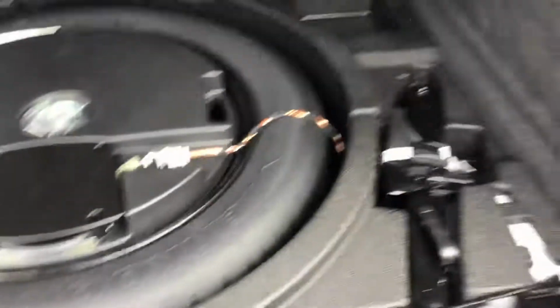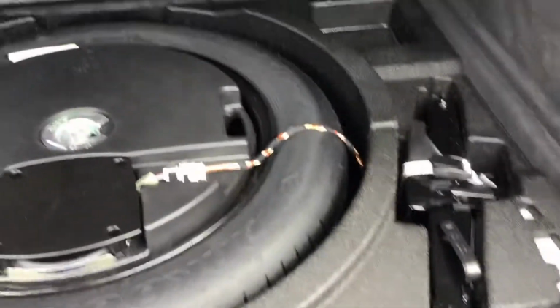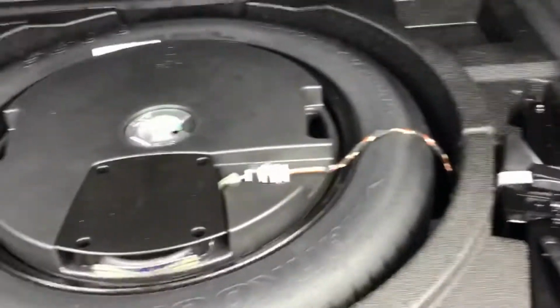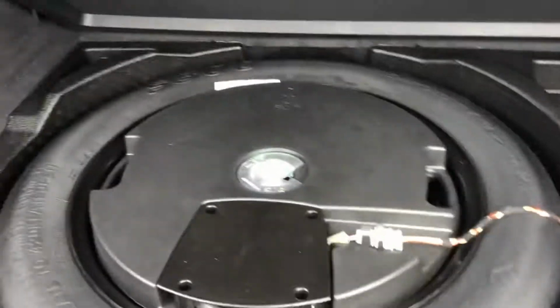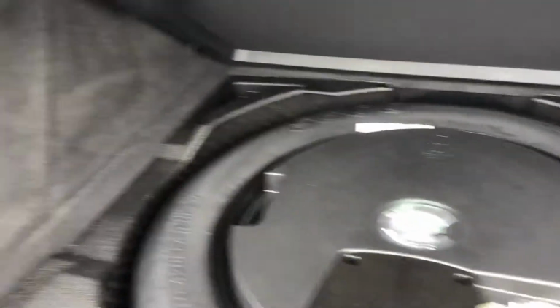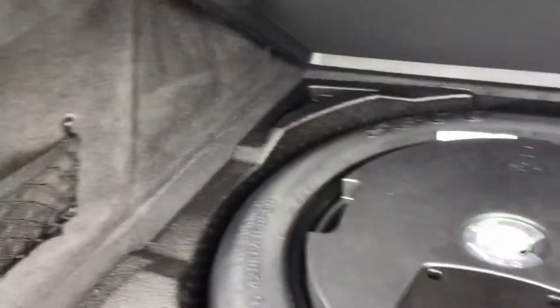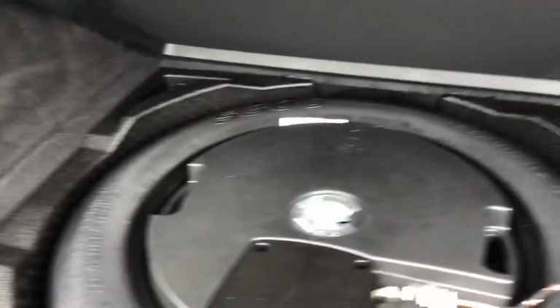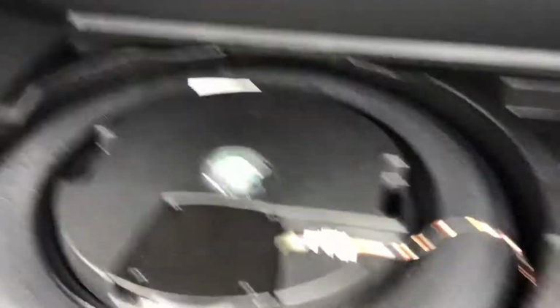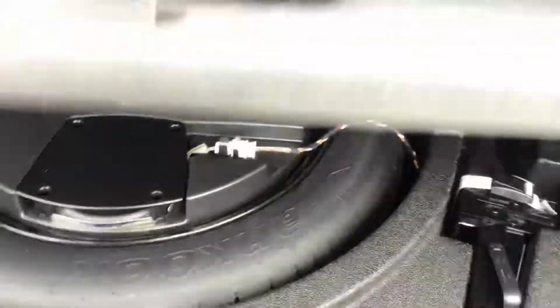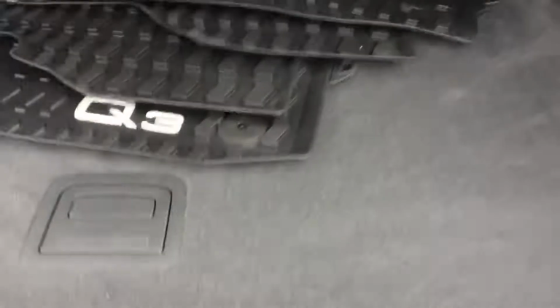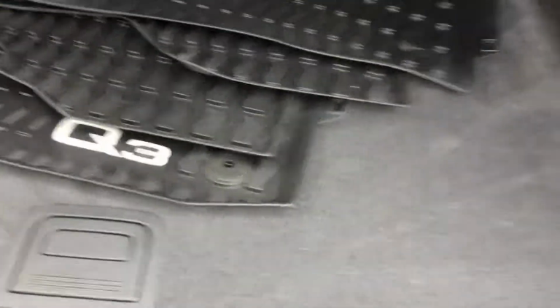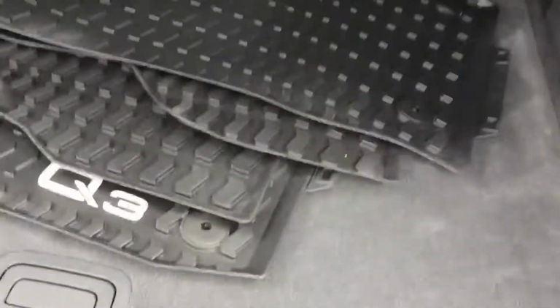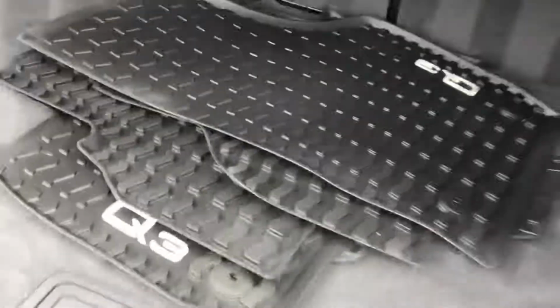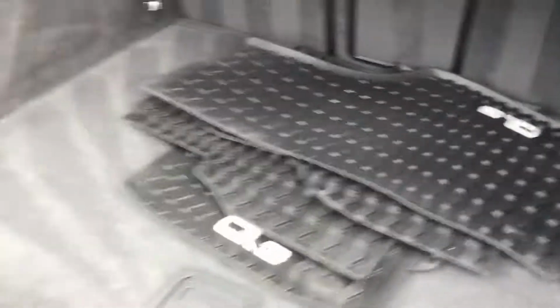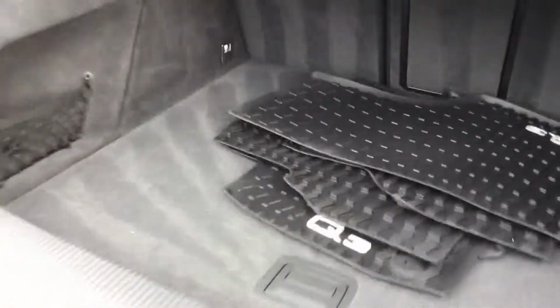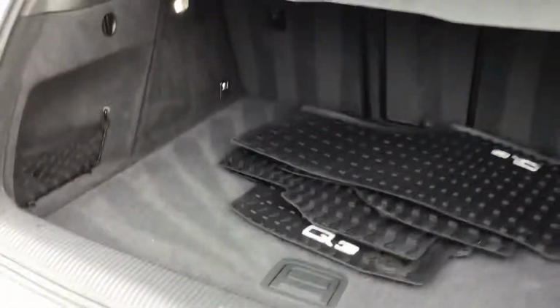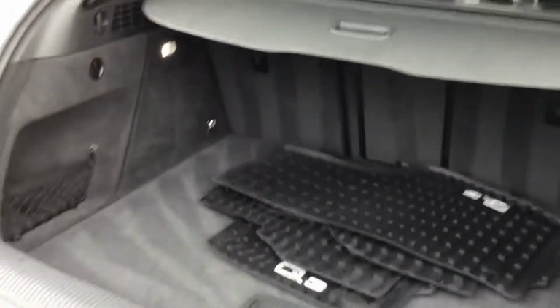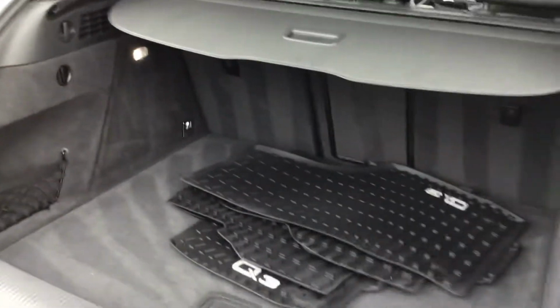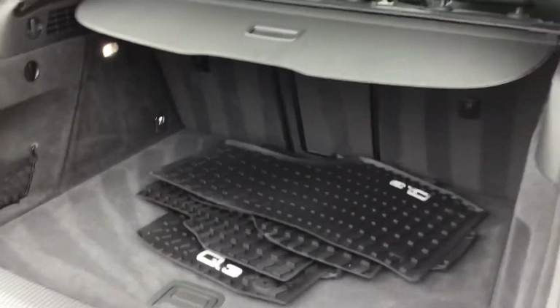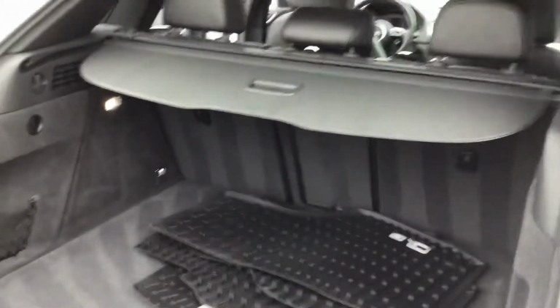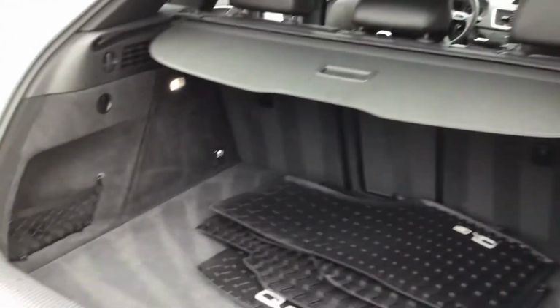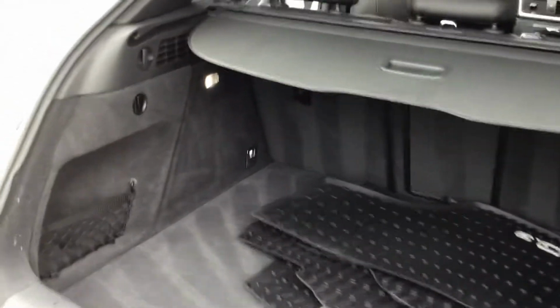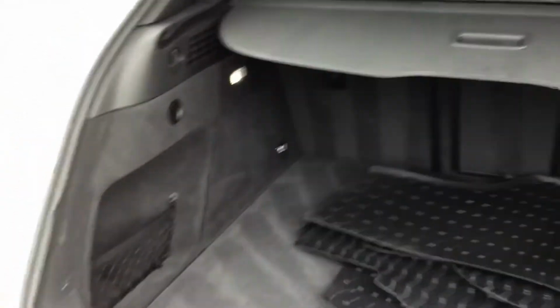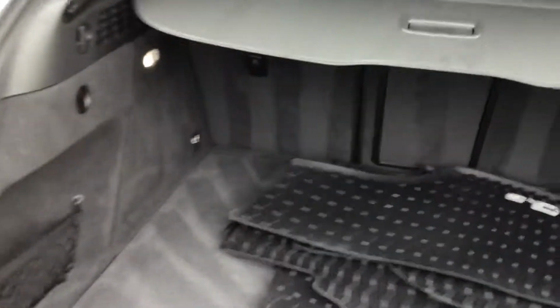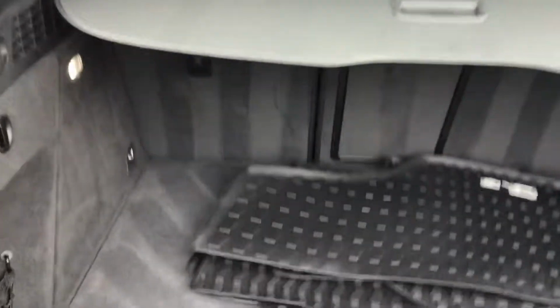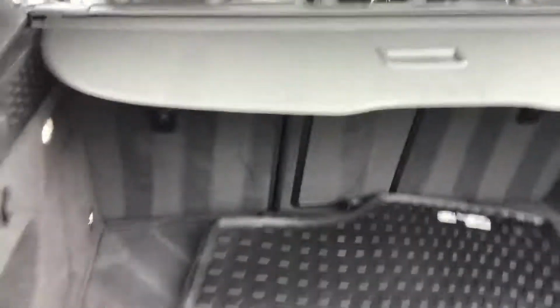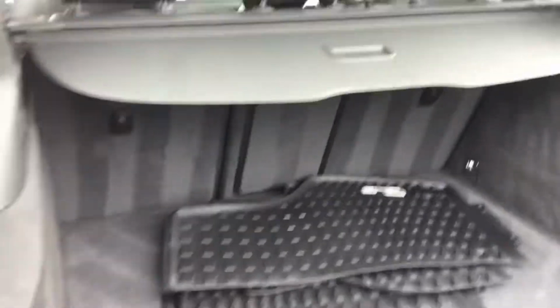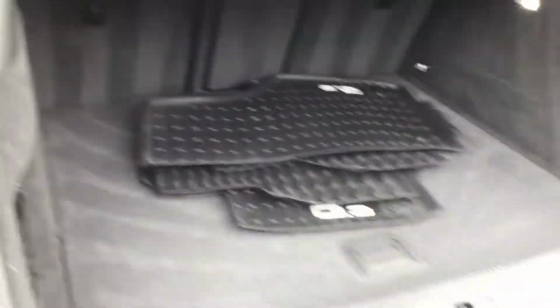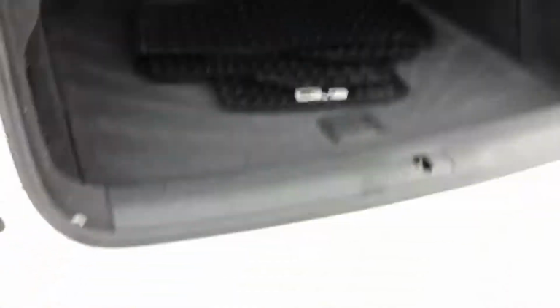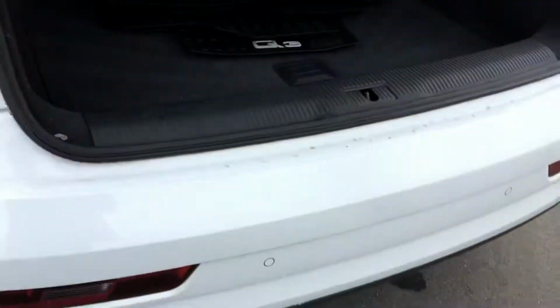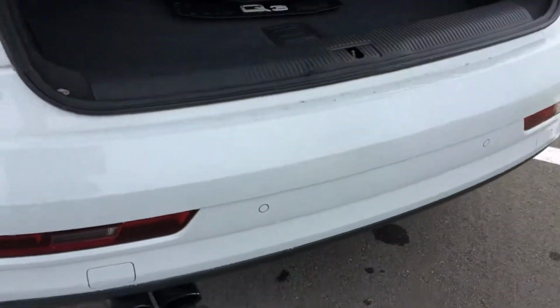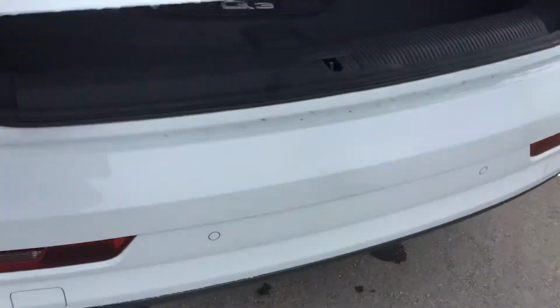Underneath you have a full-size spare that even has its own monitoring system to let you know if it ever gets low. And the second row of seats fold down flat so that you can get a clean pass-through for anything bigger that you might be storing.